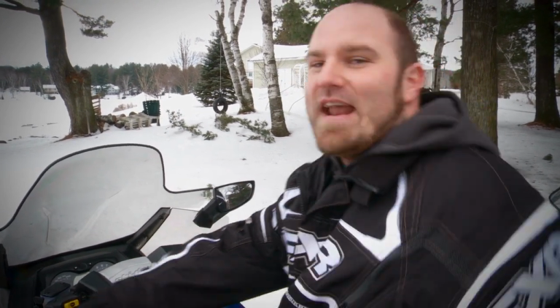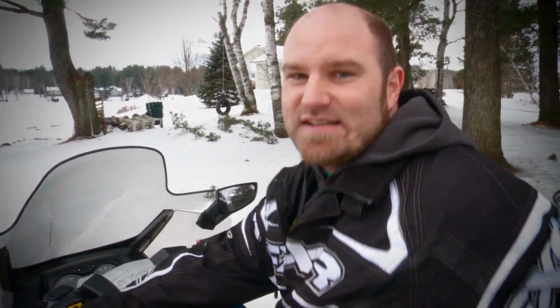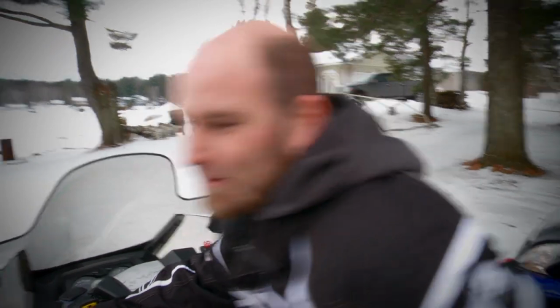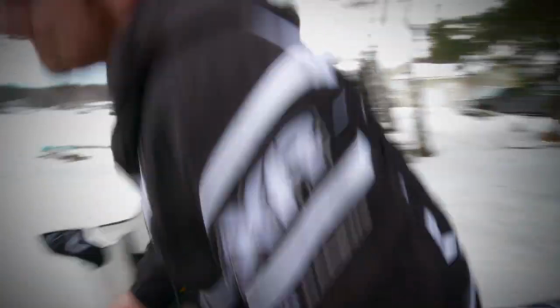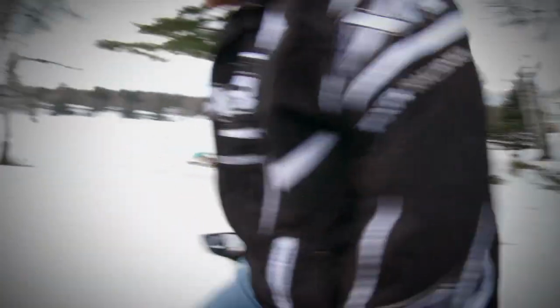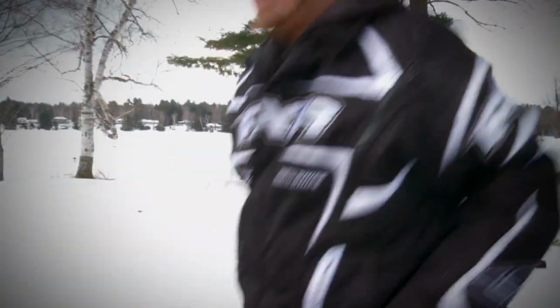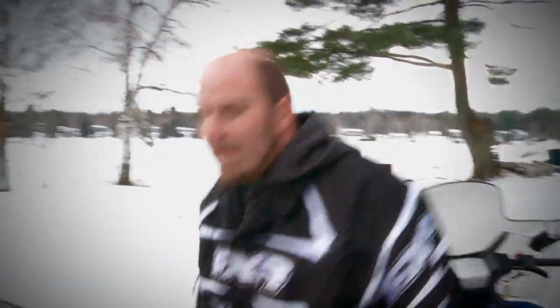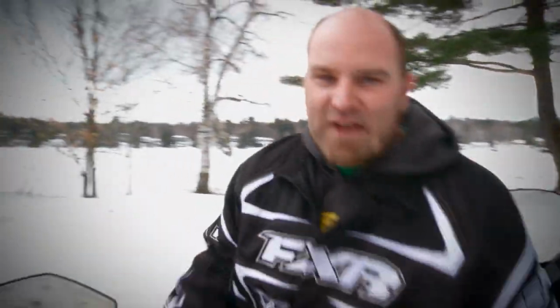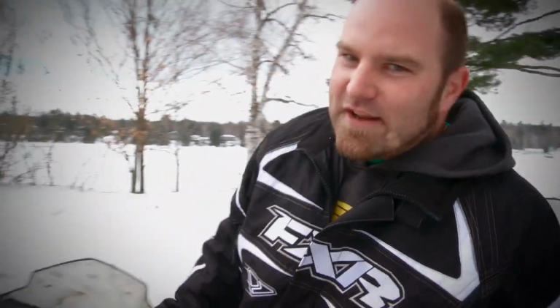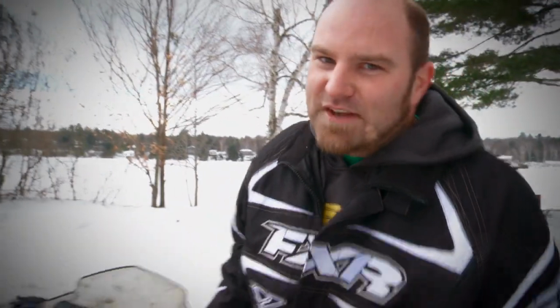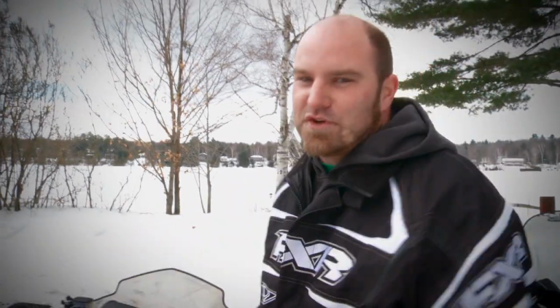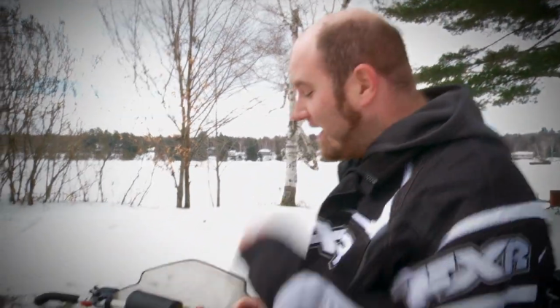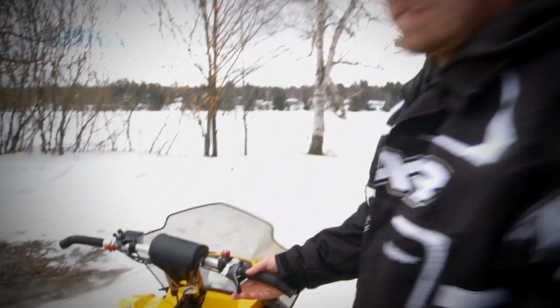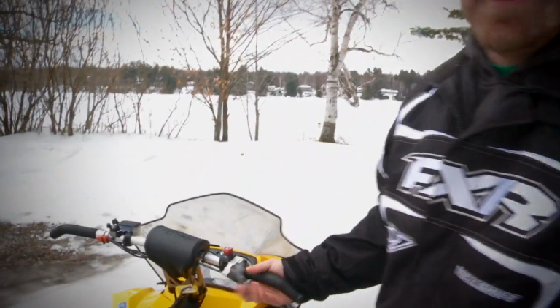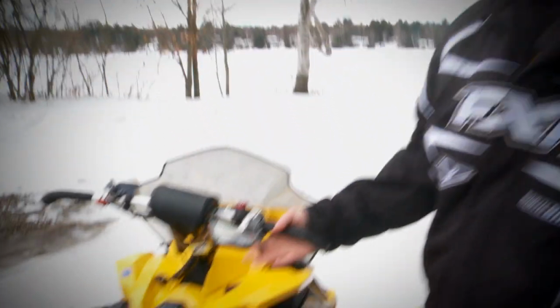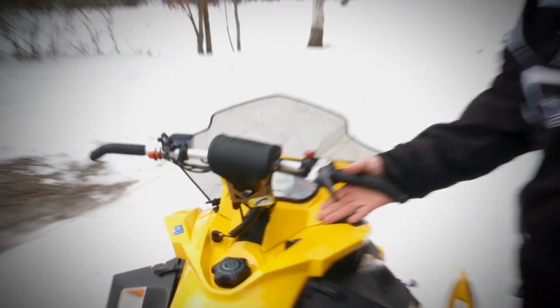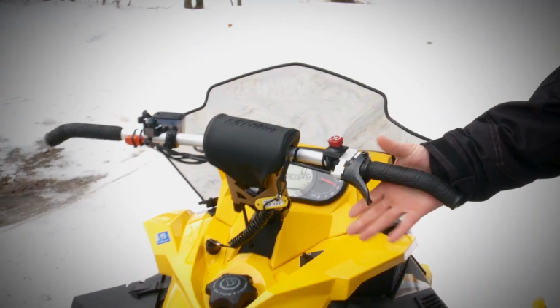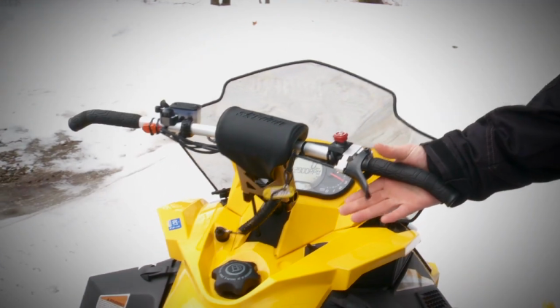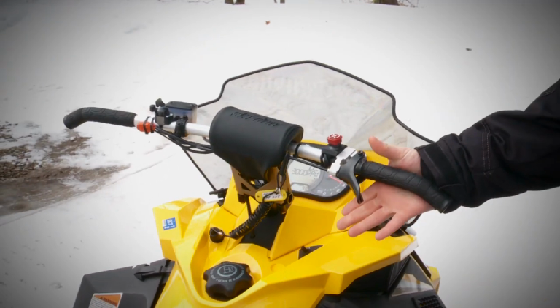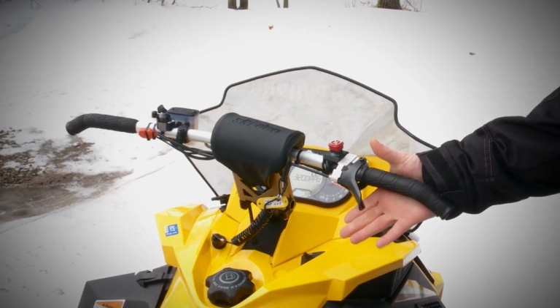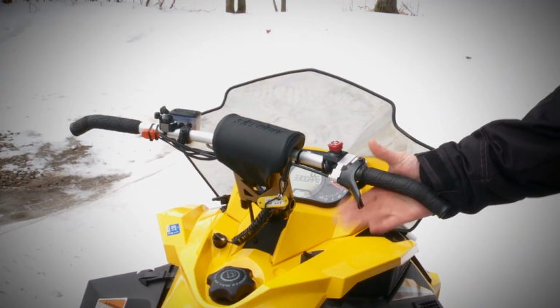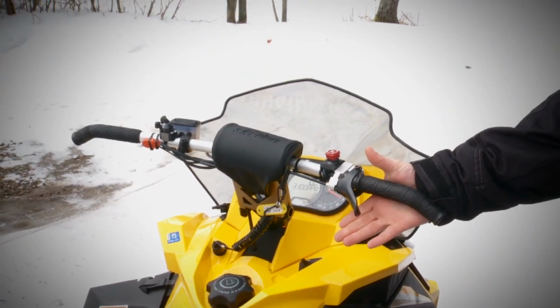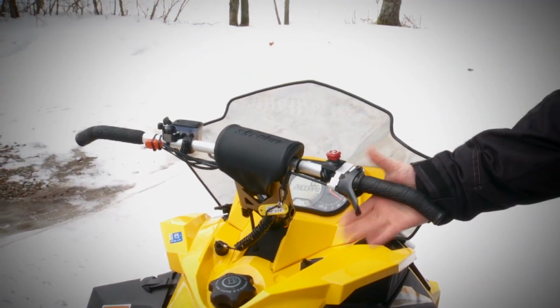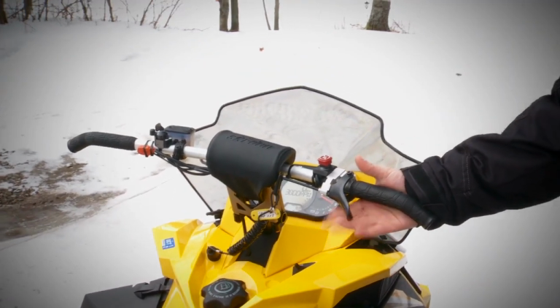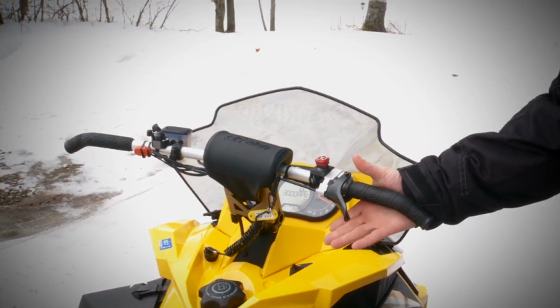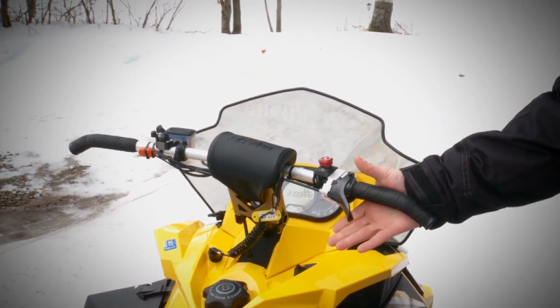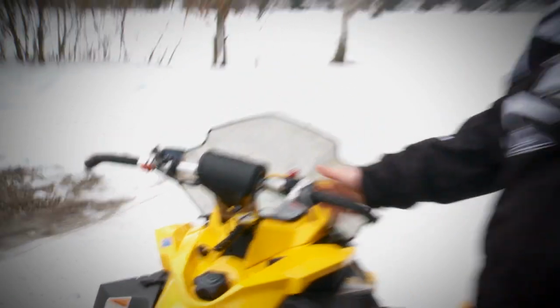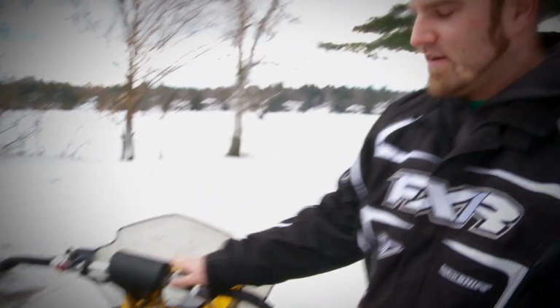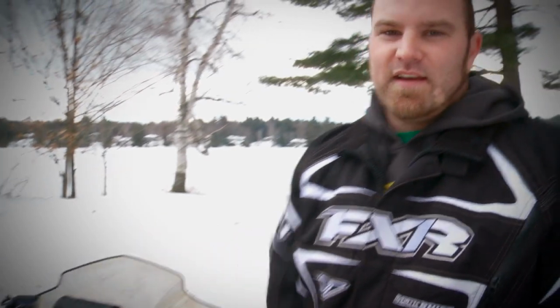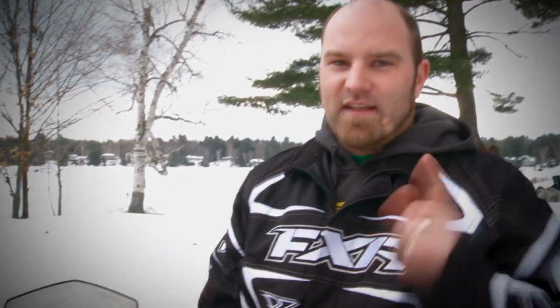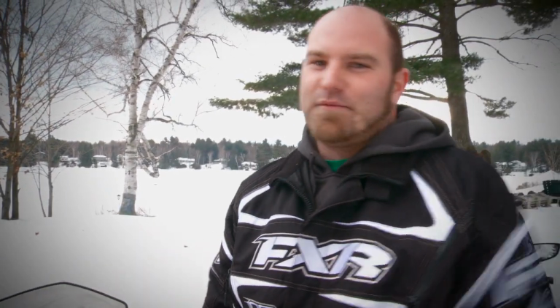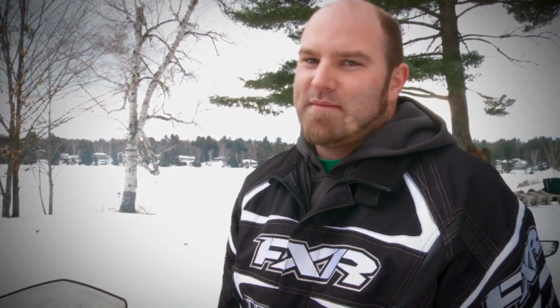As an example, here we have an 800 E-TEC two-stroke. This sled — no throttle lag, immediate throttle response. That's what we're talking about.